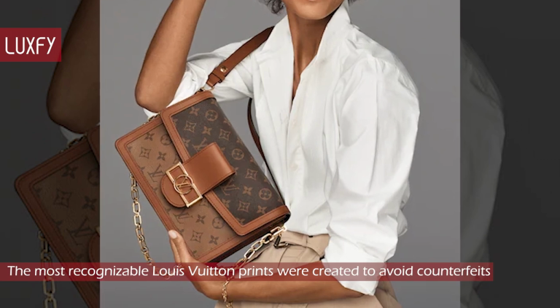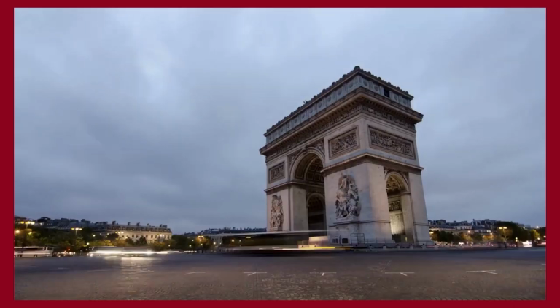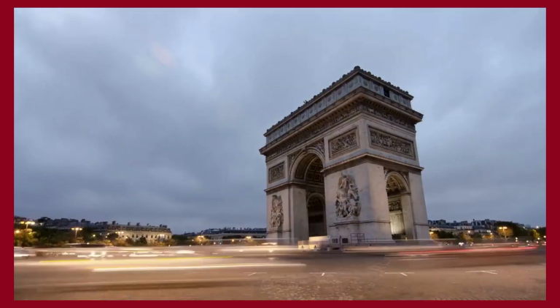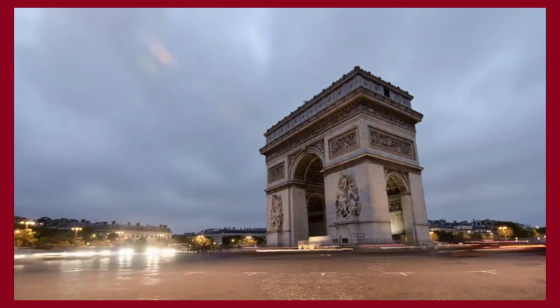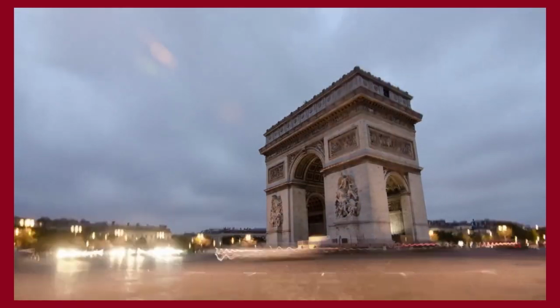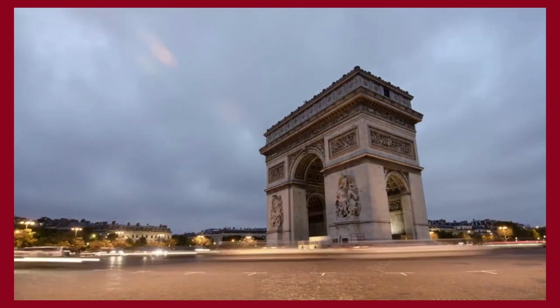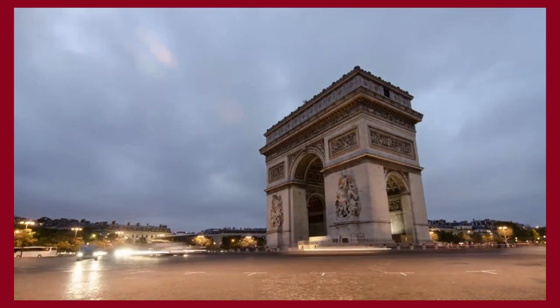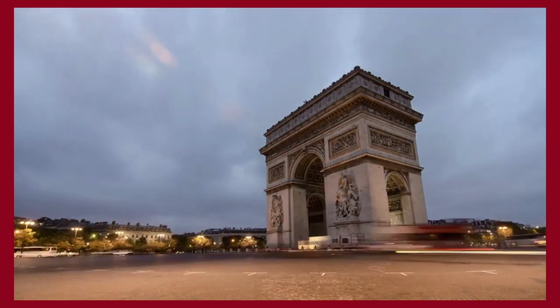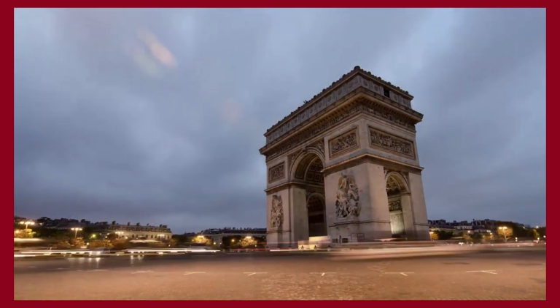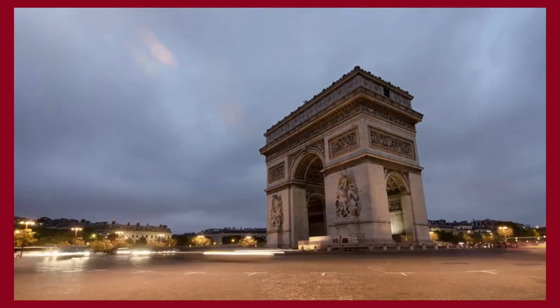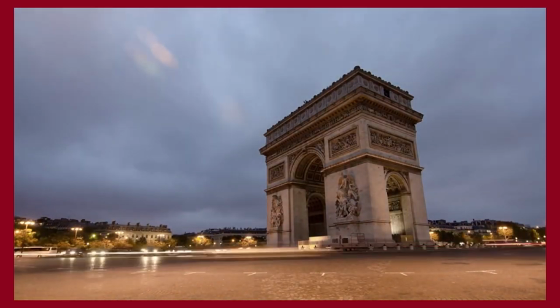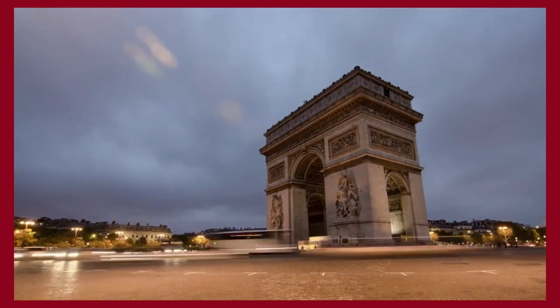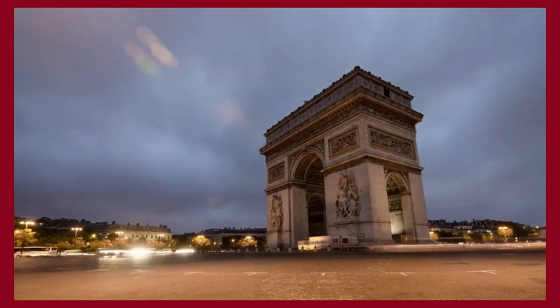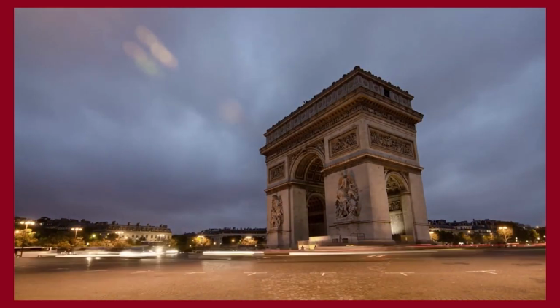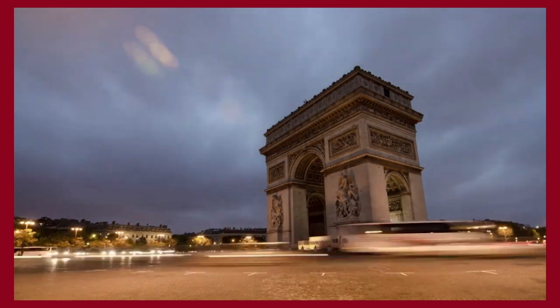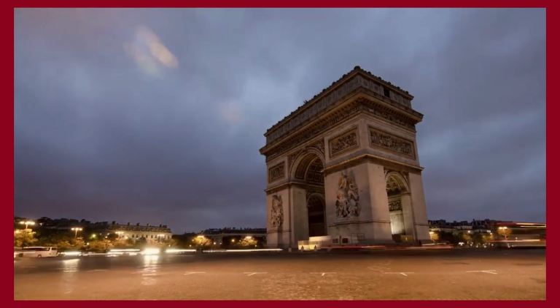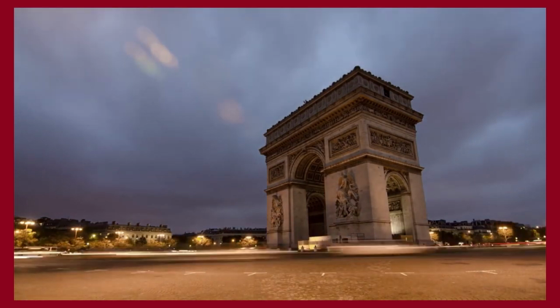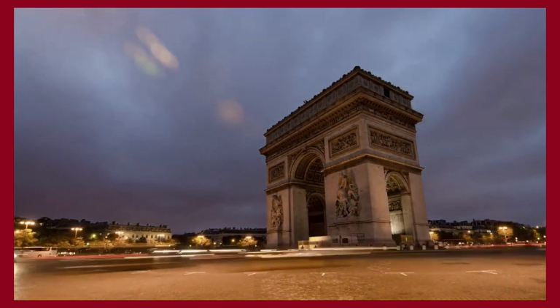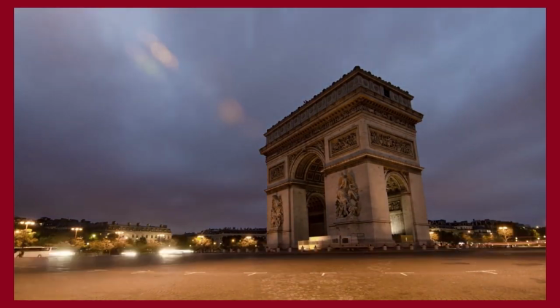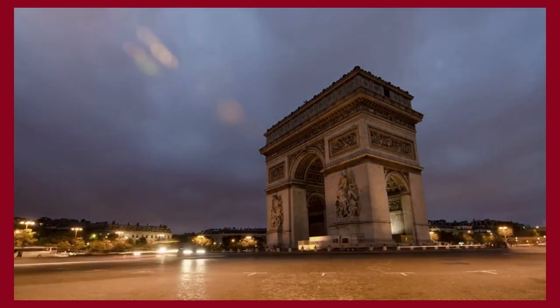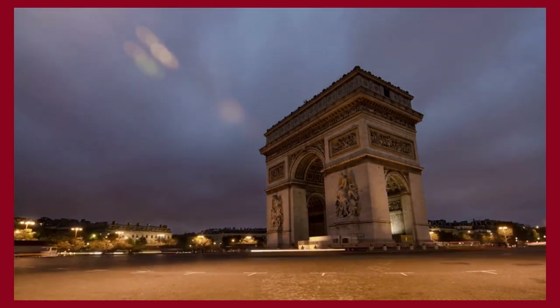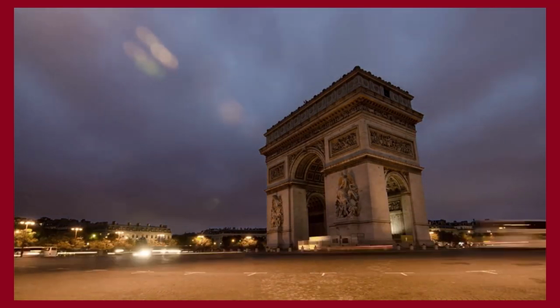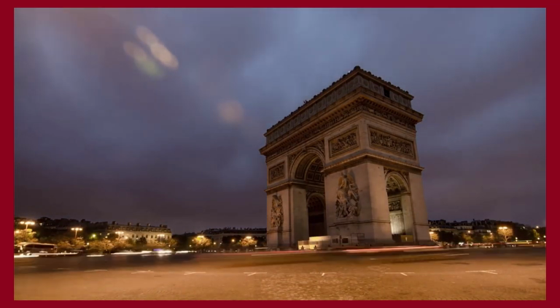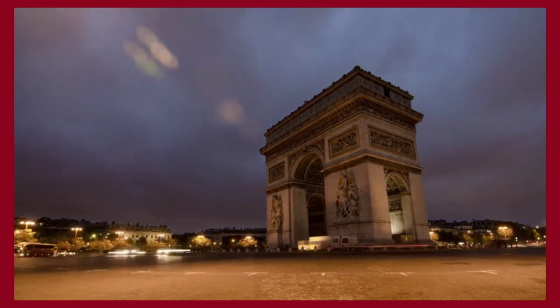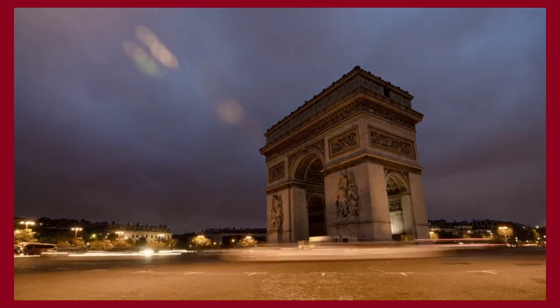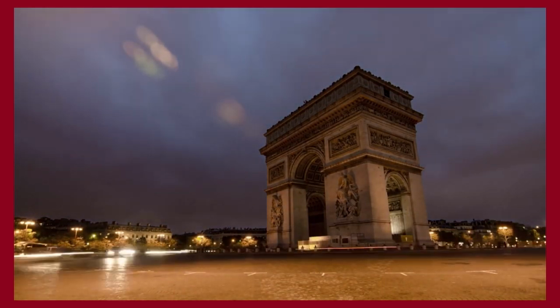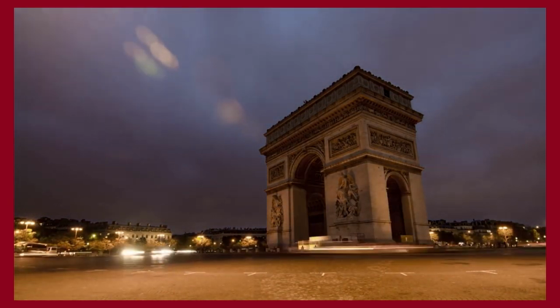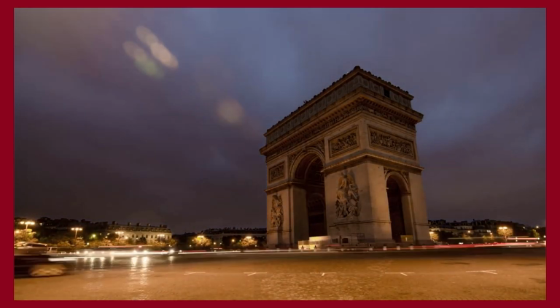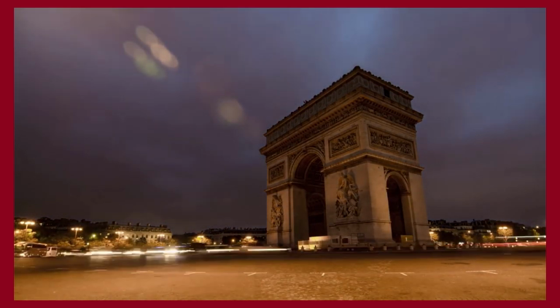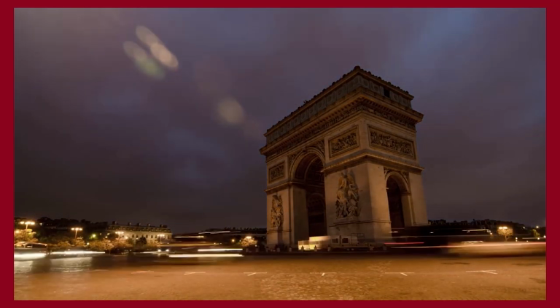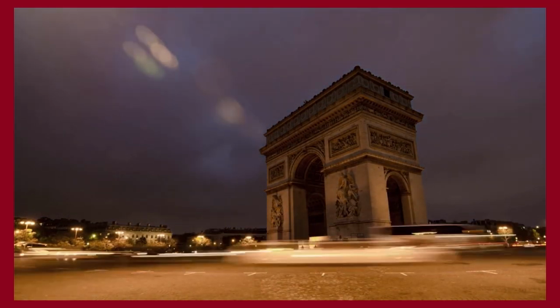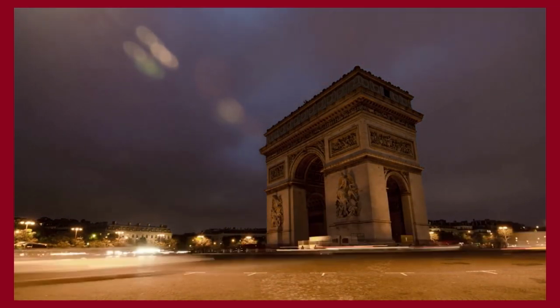Thank you for spending some time with us. Make sure to like and subscribe so you never miss a video. I'll provide you with the best content about fashion, travel, and luxury living. See you soon!